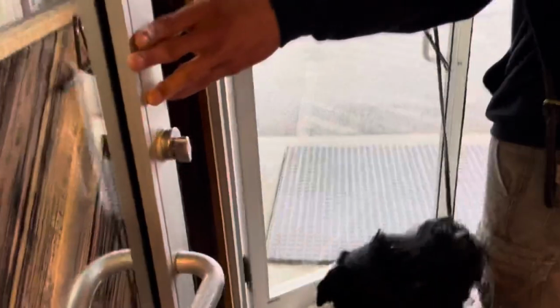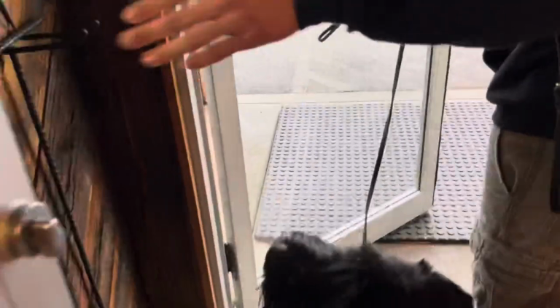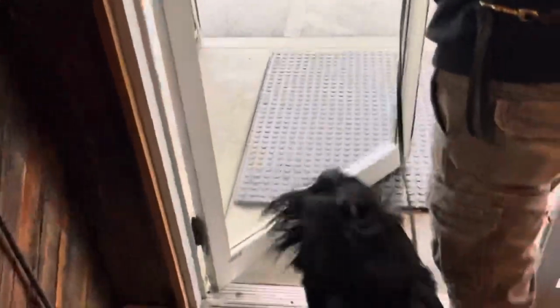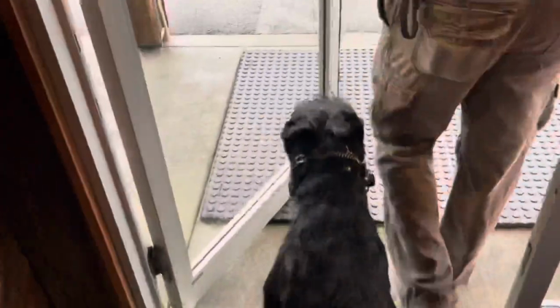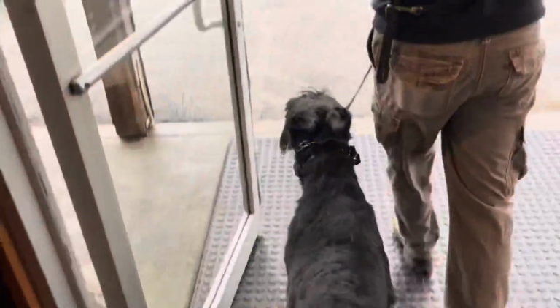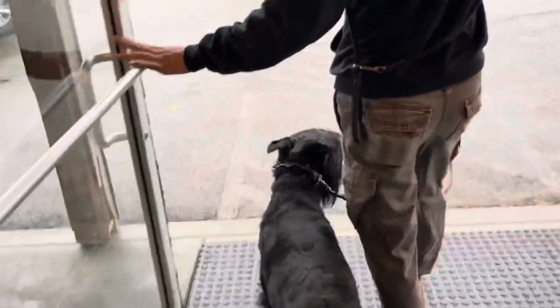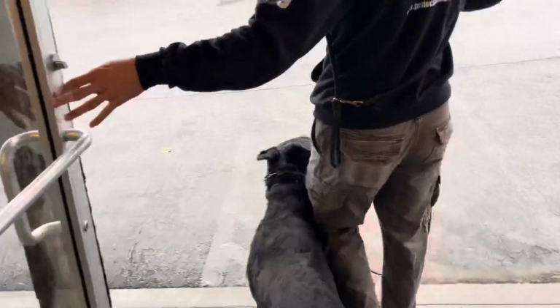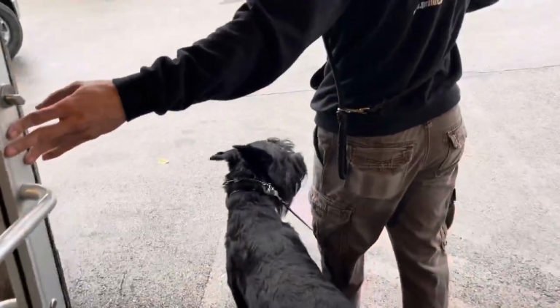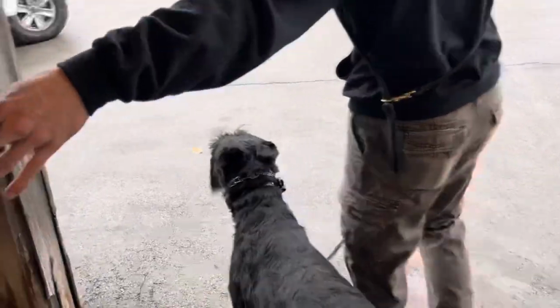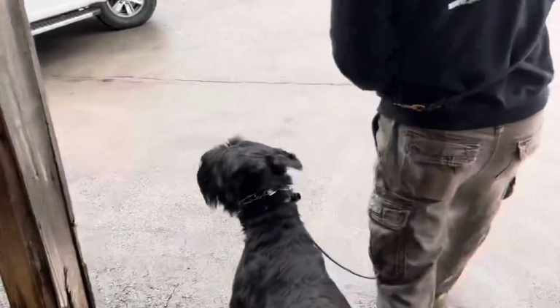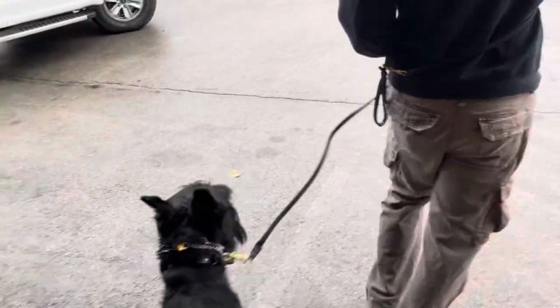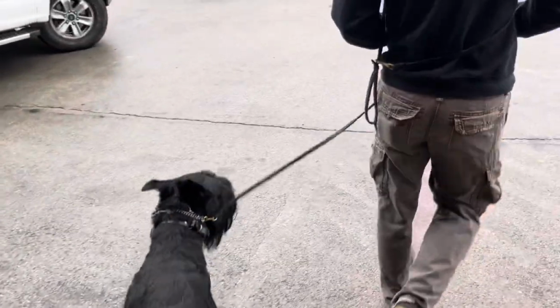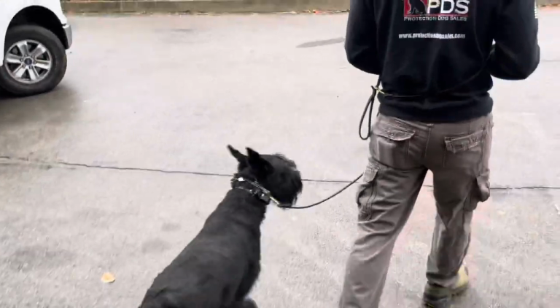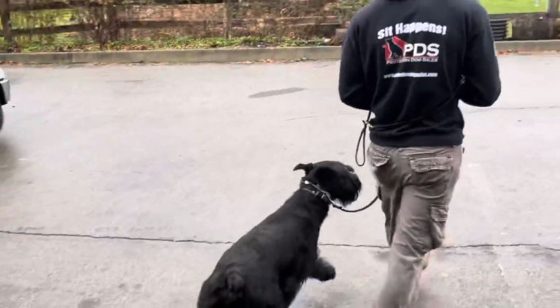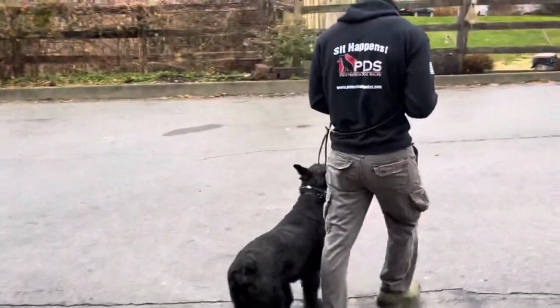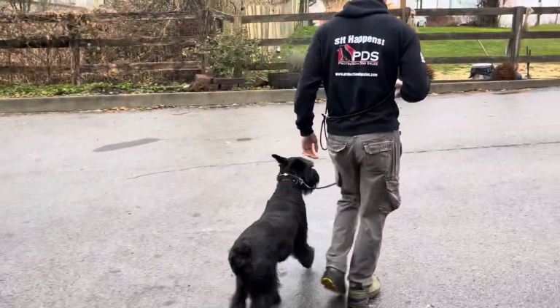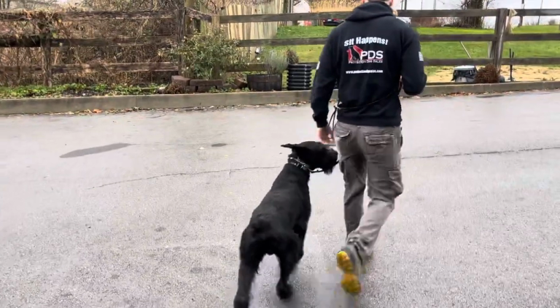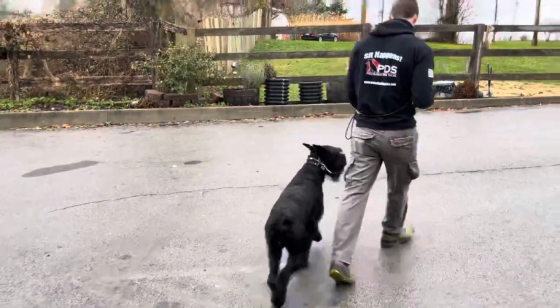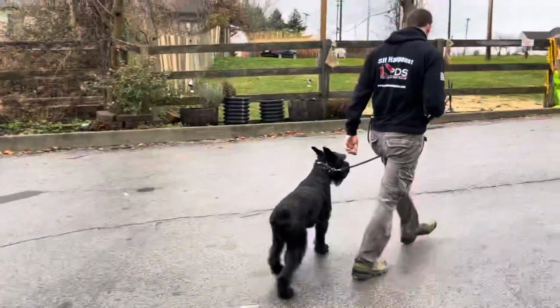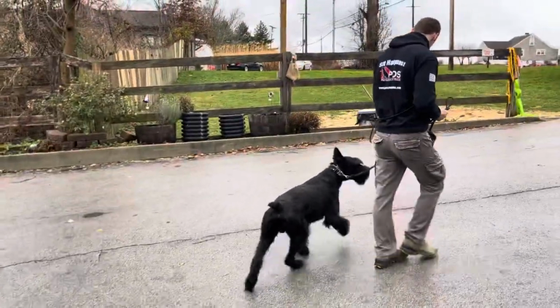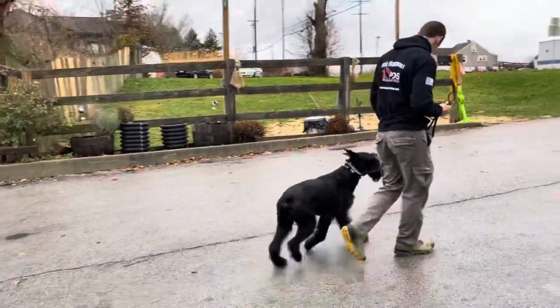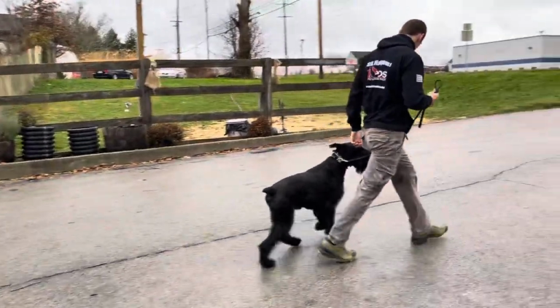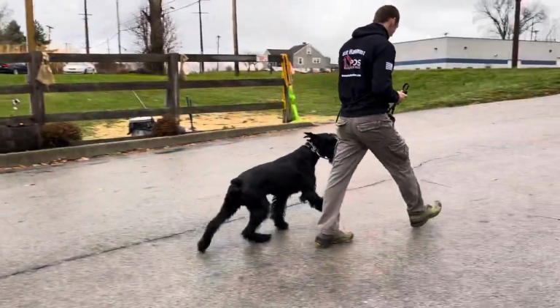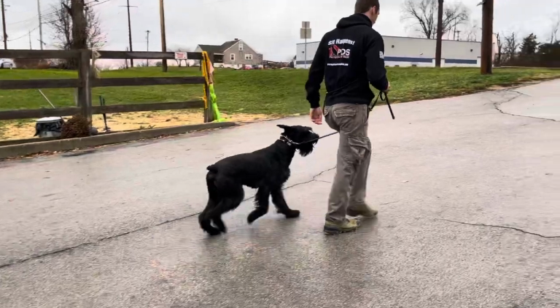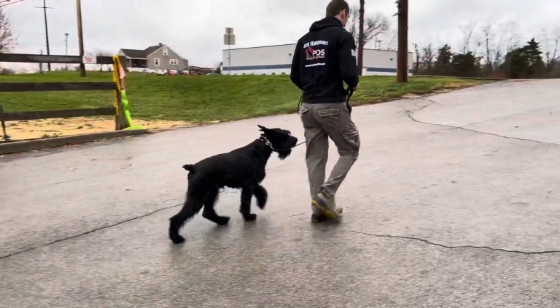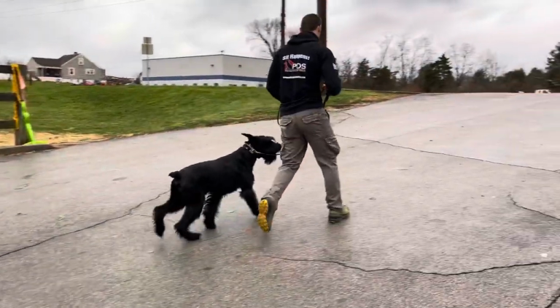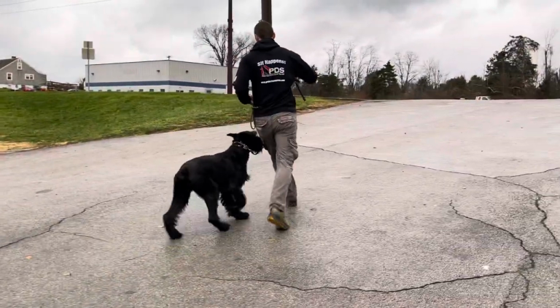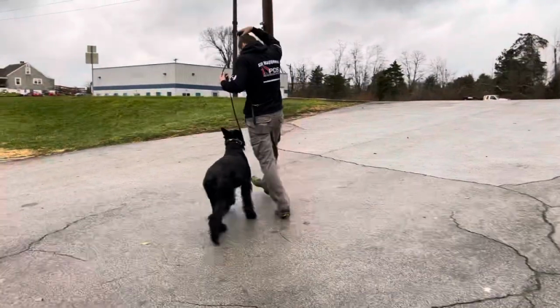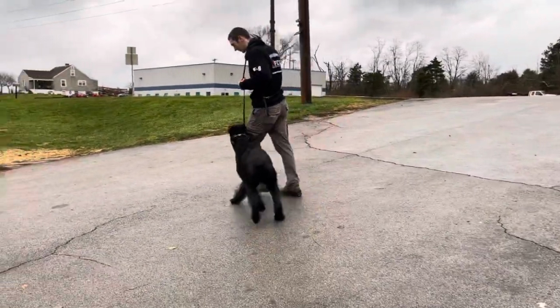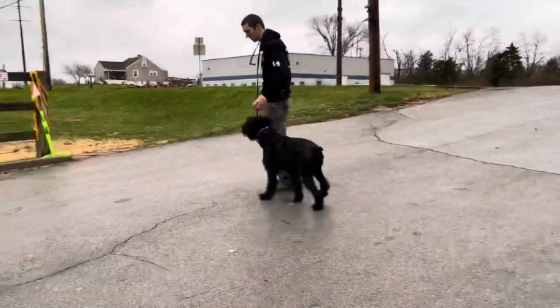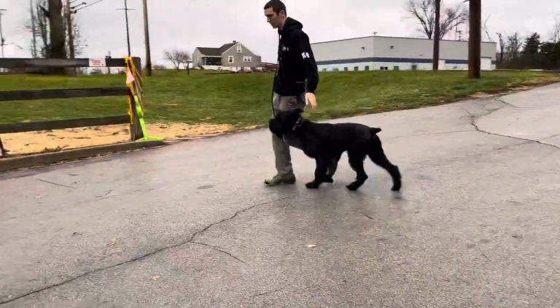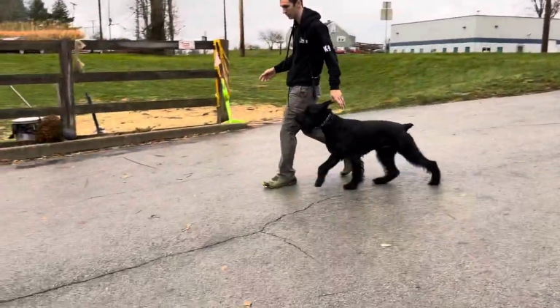We had a little tornado activity in Kentucky last night, but all is well in Frankfort, Kentucky. No issues to speak of — a lot of rain, a lot of wind, but all is well.